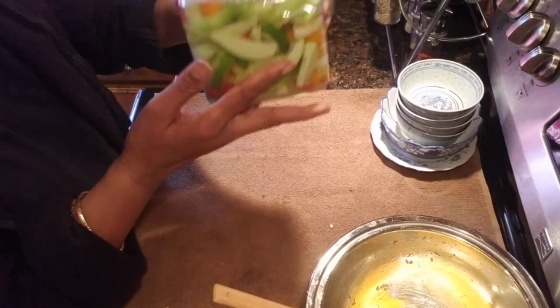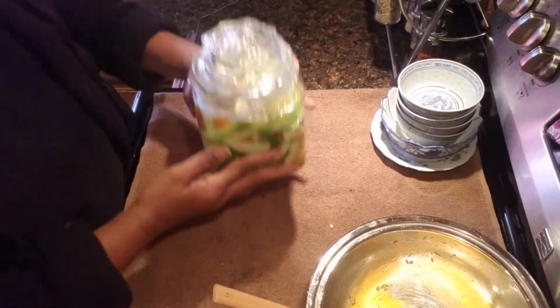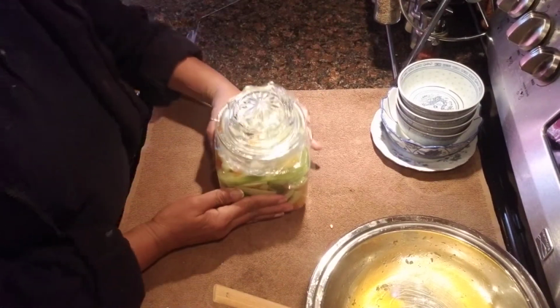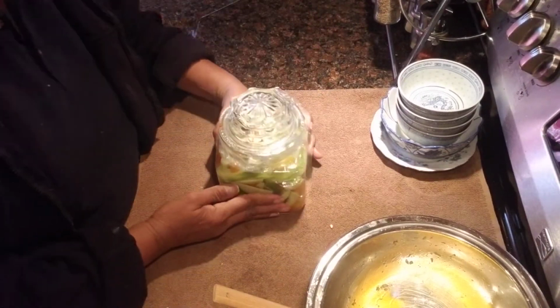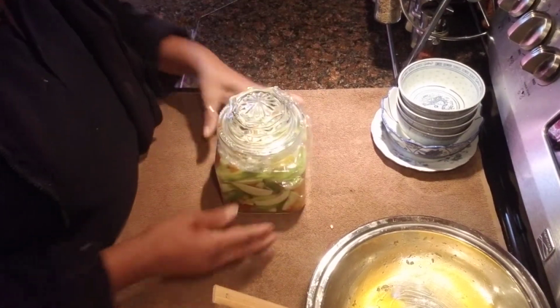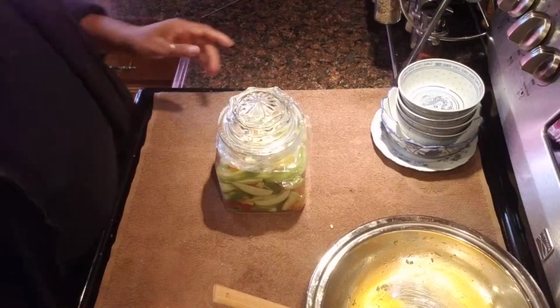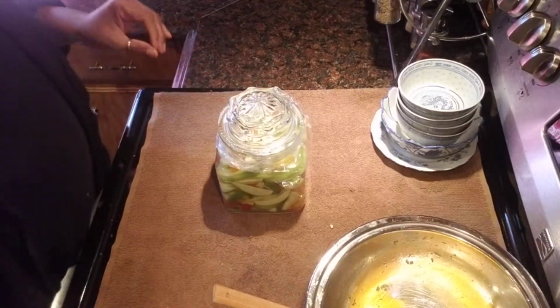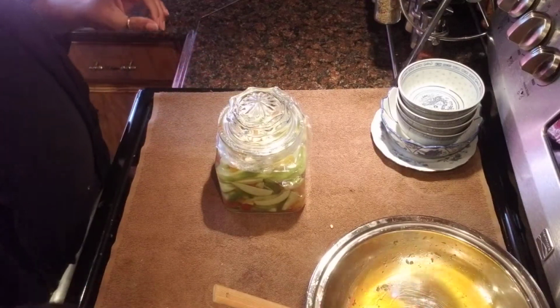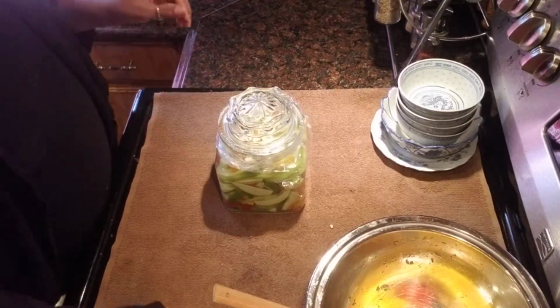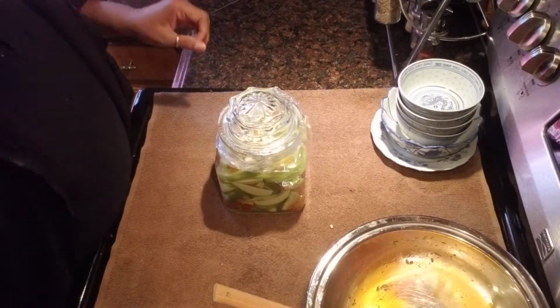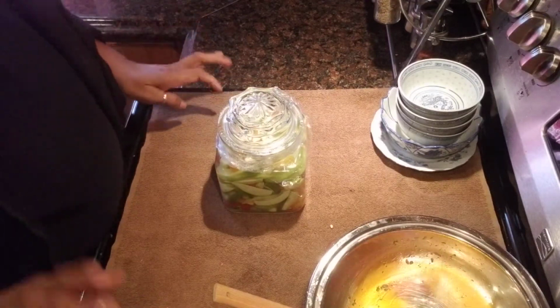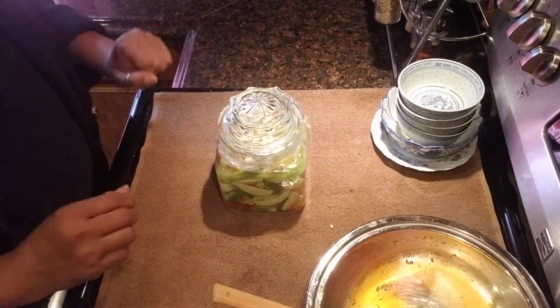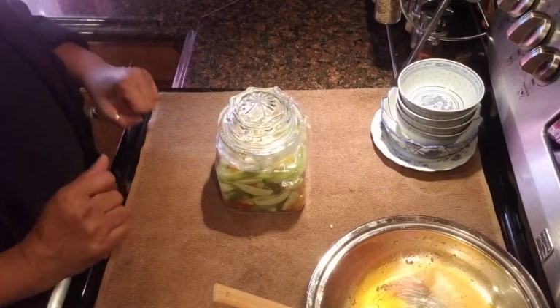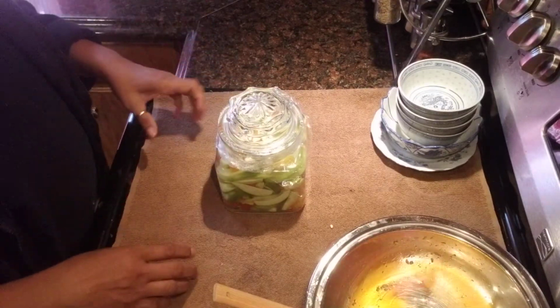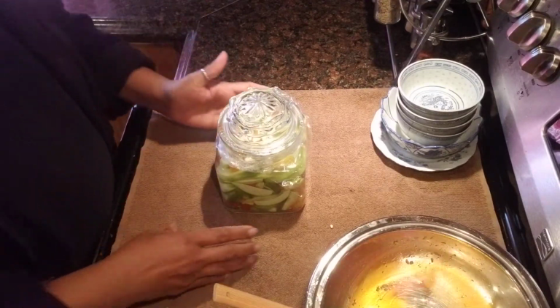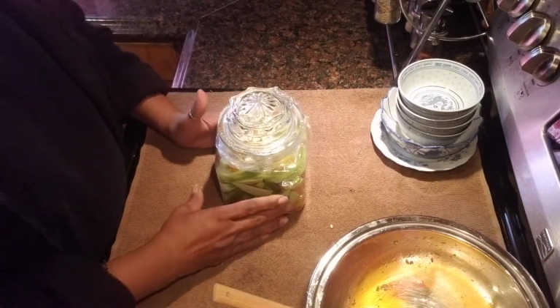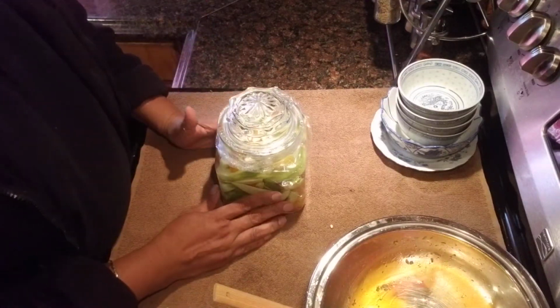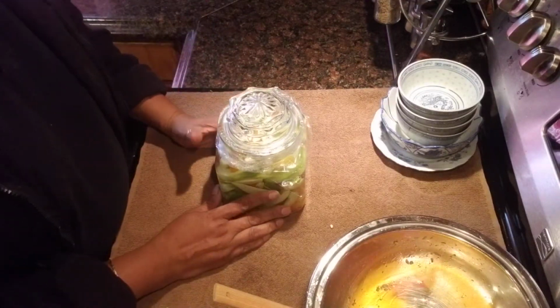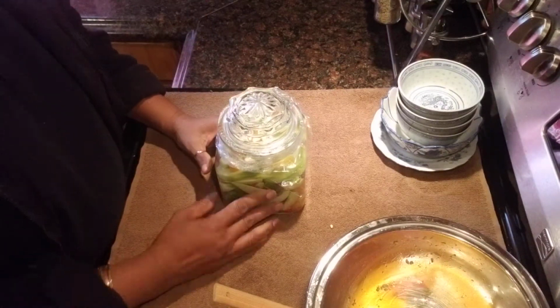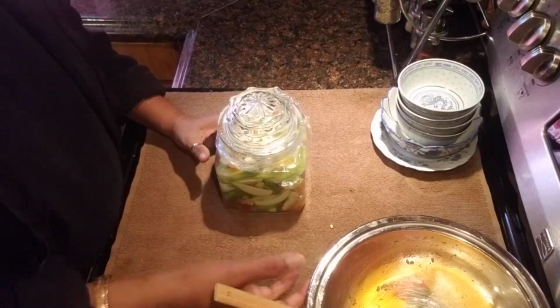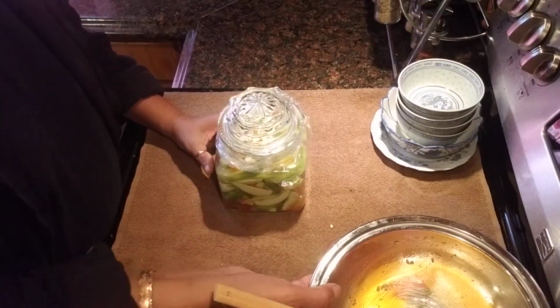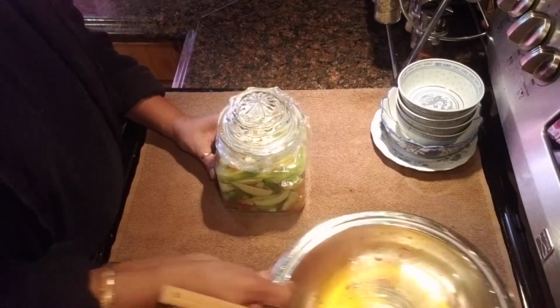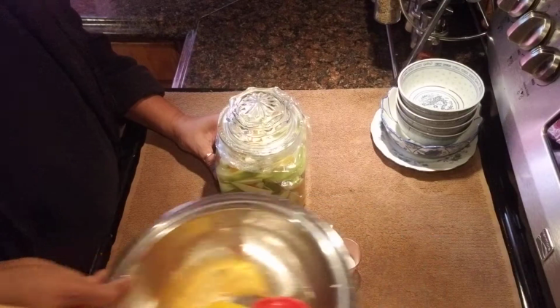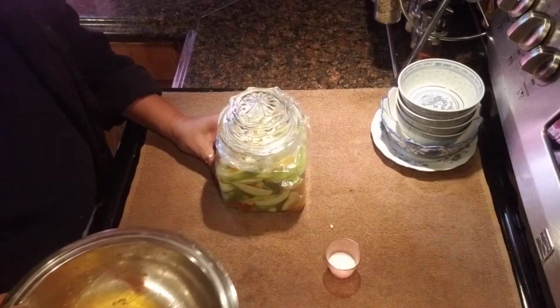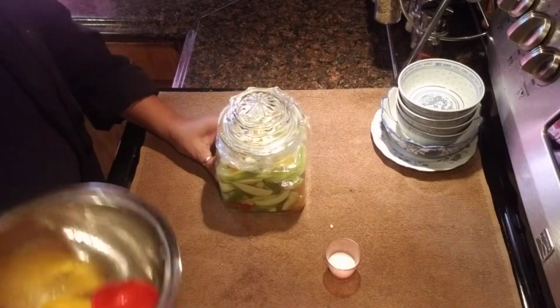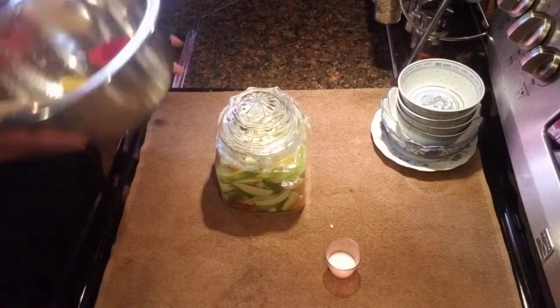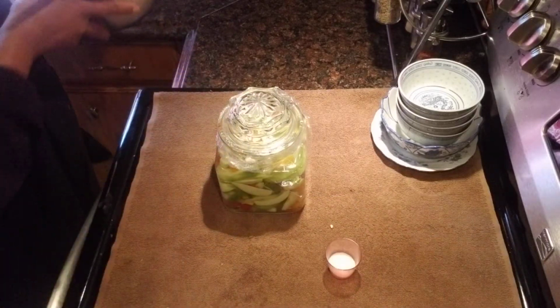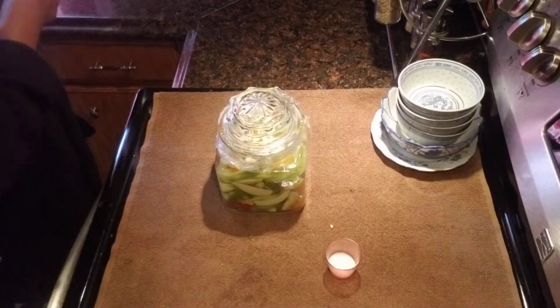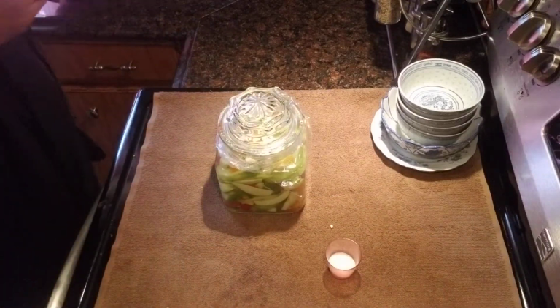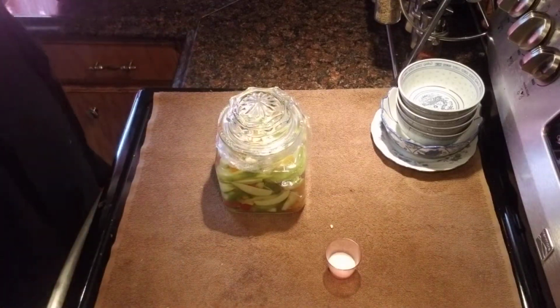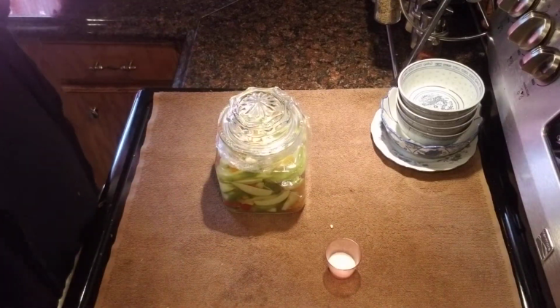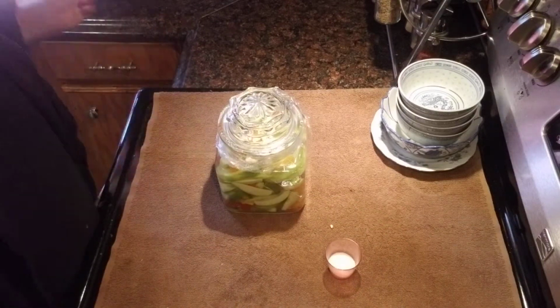Guys, if you like my recipe for my pickled green mango, please like, share, and subscribe. I hope you guys give it a try. Thank you guys so much for watching my video. Bye bye.